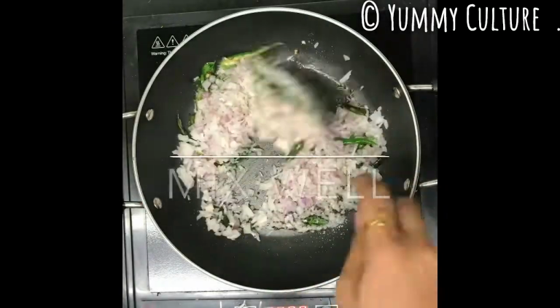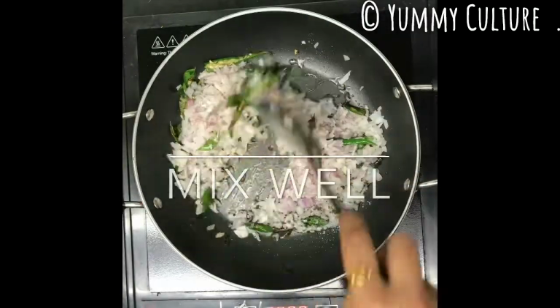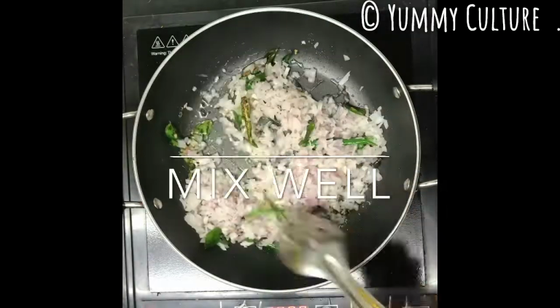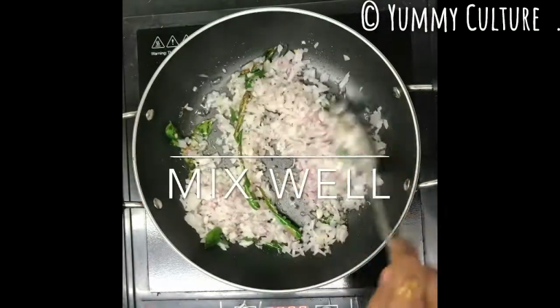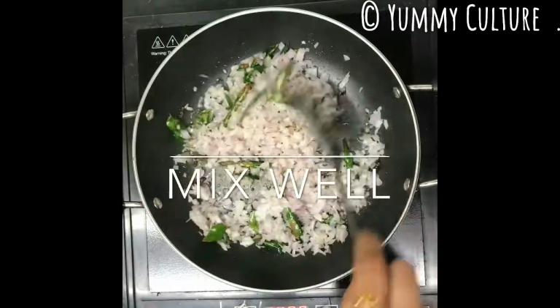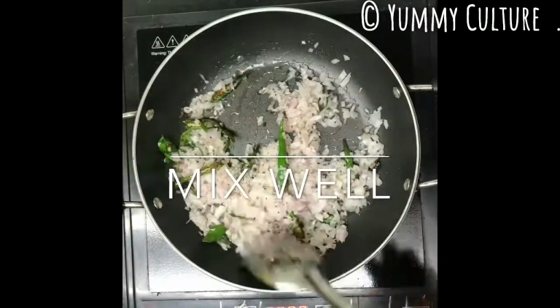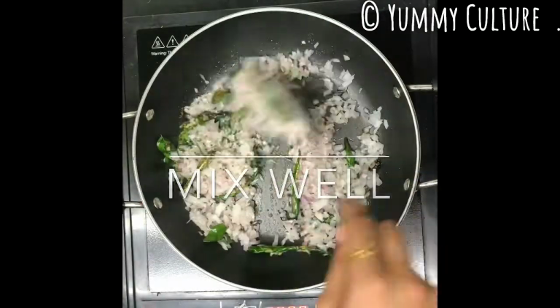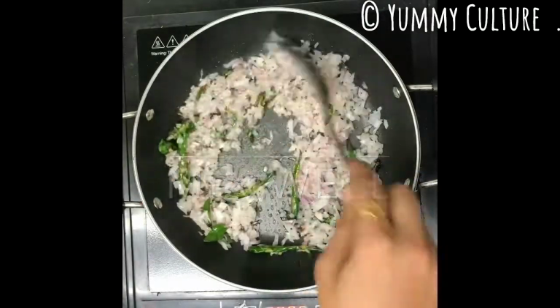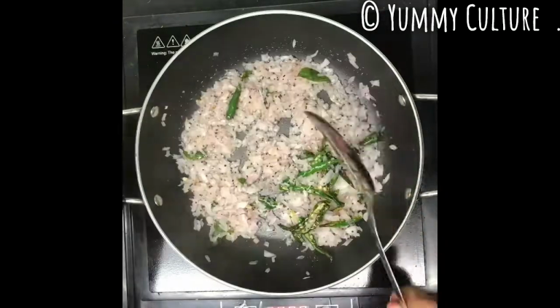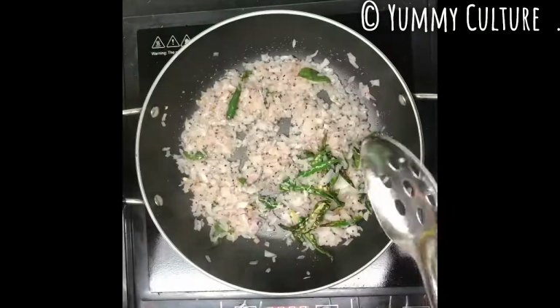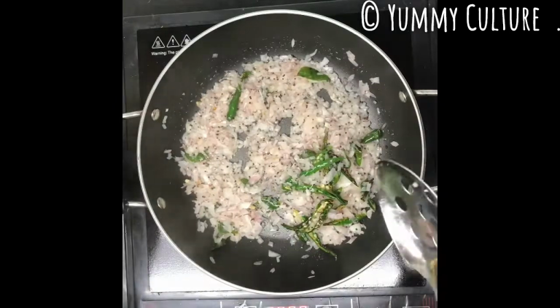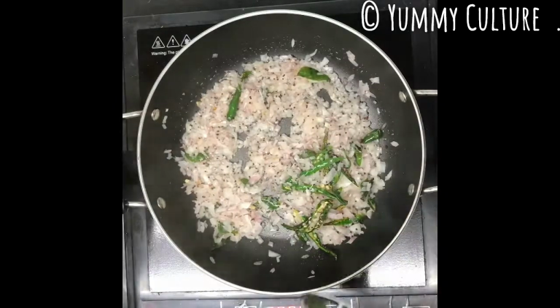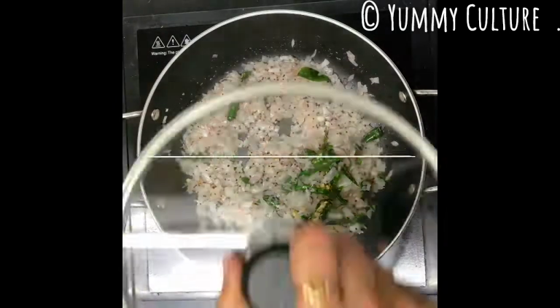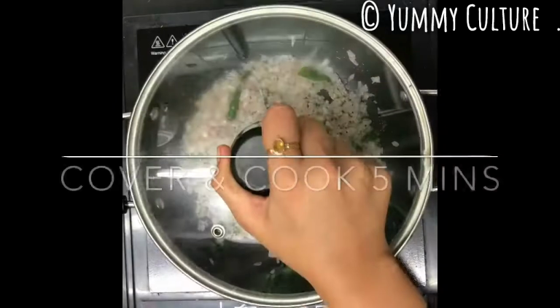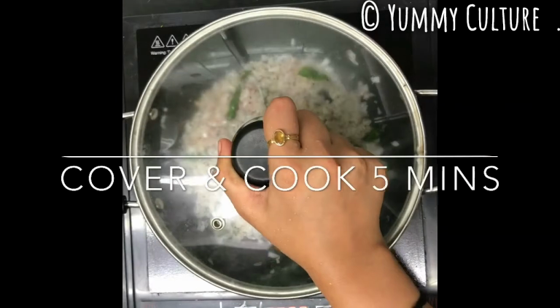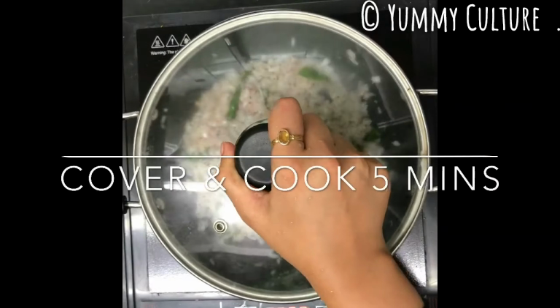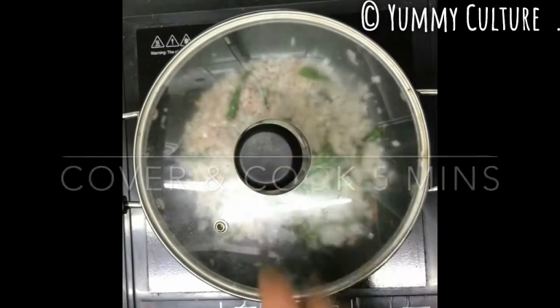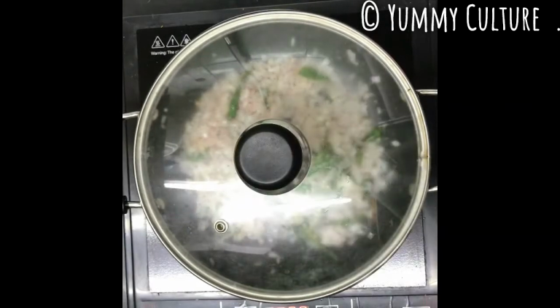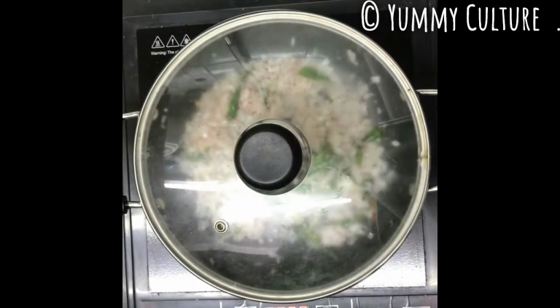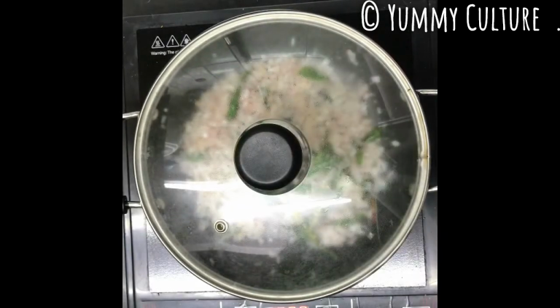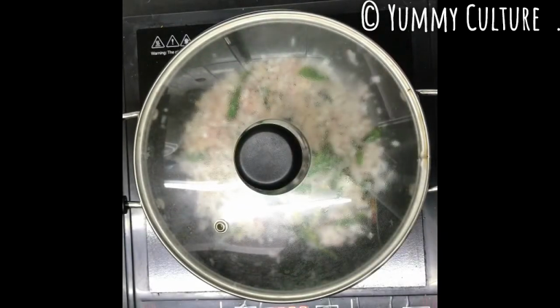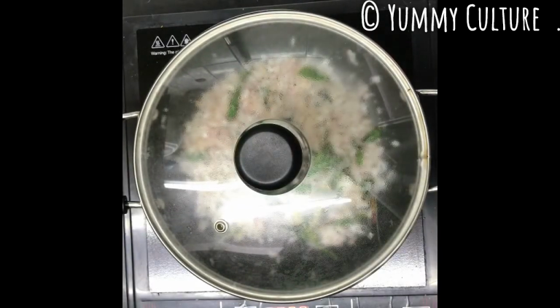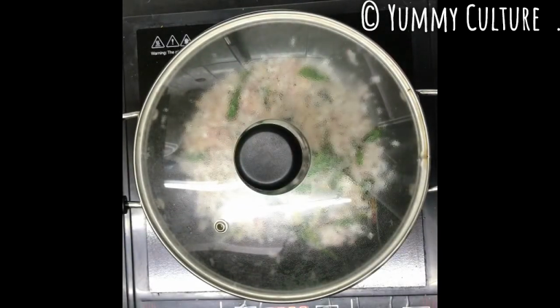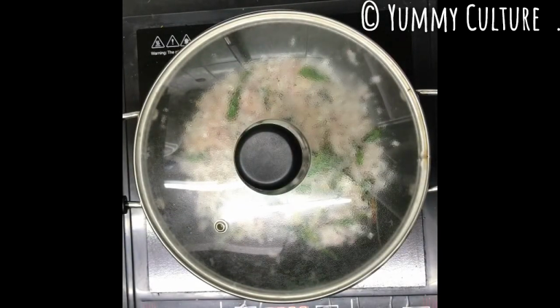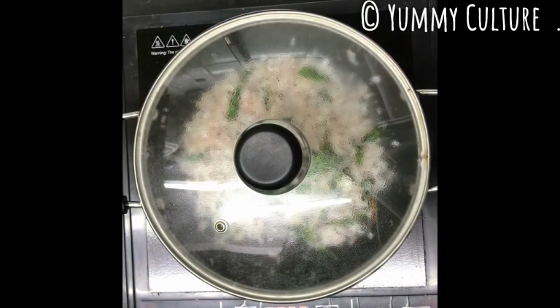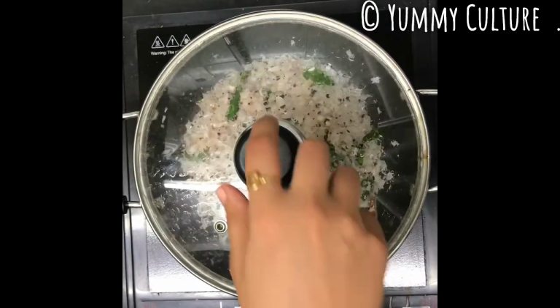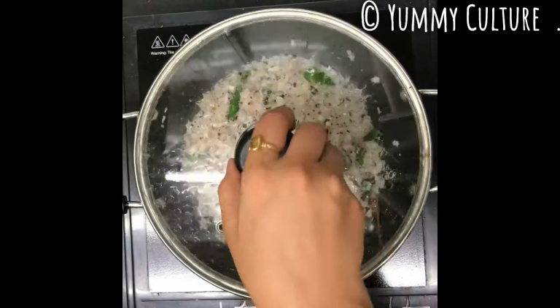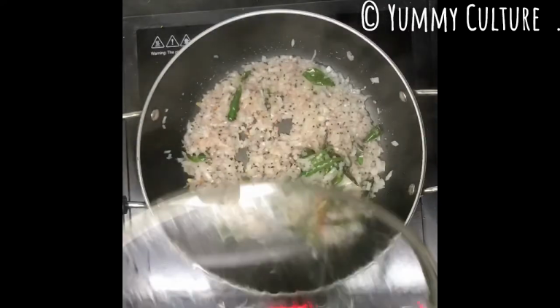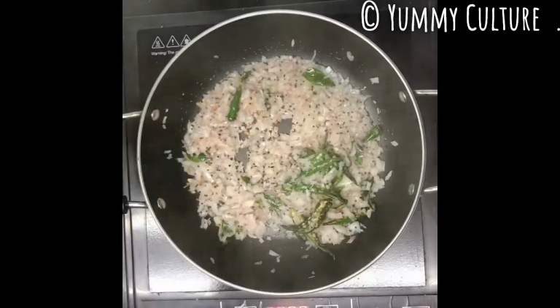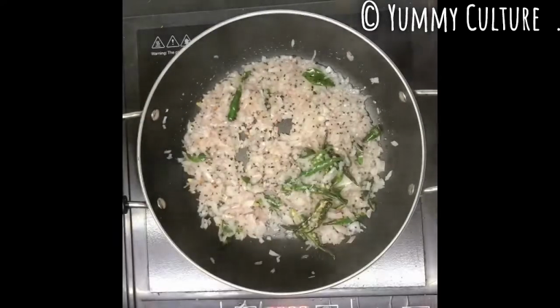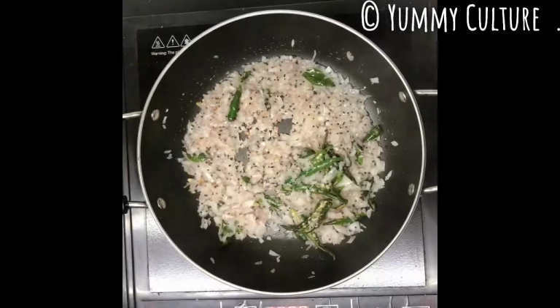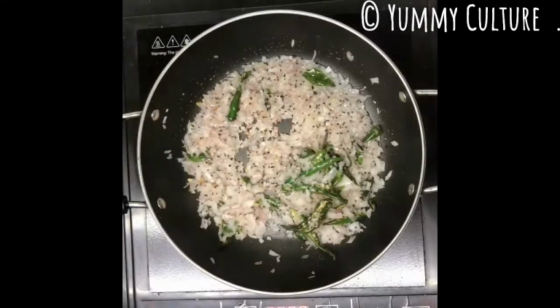Kanda Pohe literally means flattened rice cooked in onion. When you add salt to the onions, it cooks faster. We'll now cover it and cook for about 5 minutes.